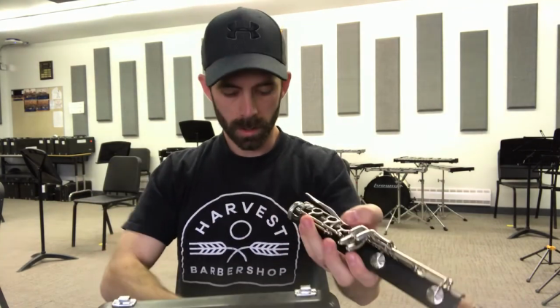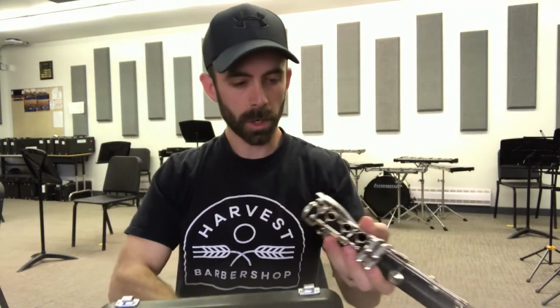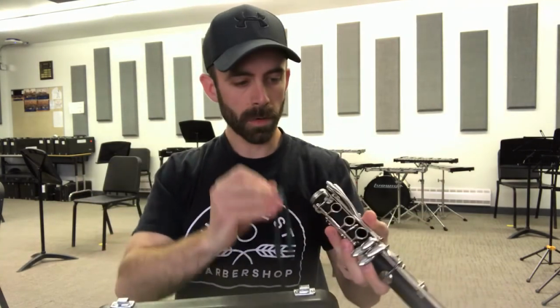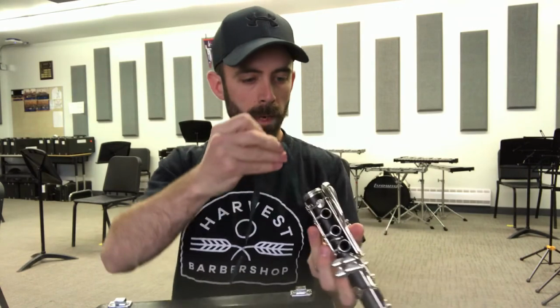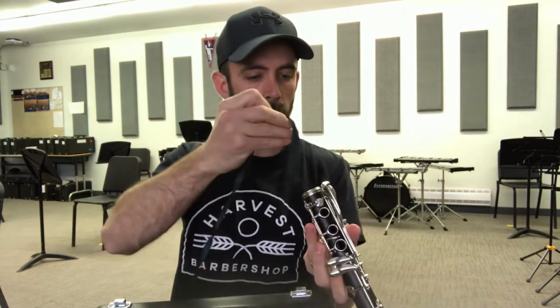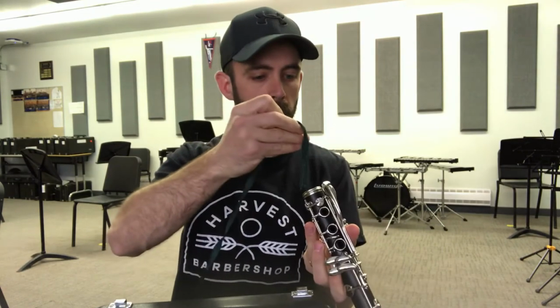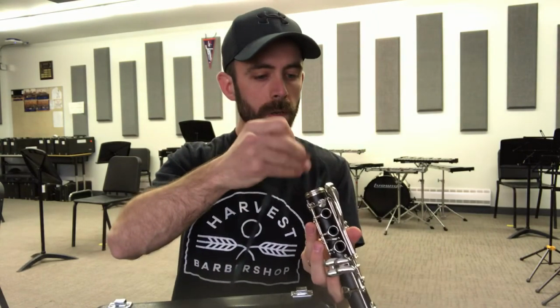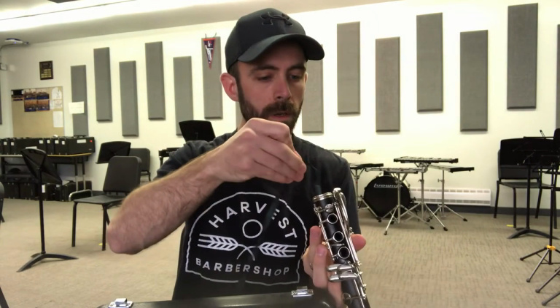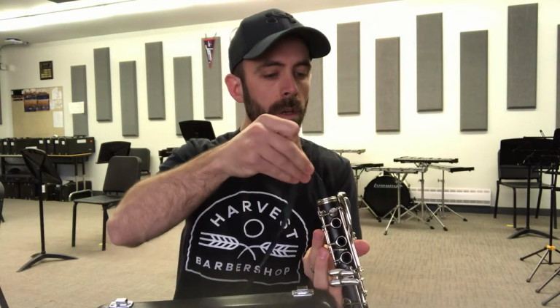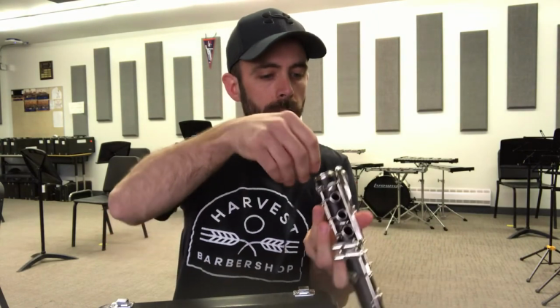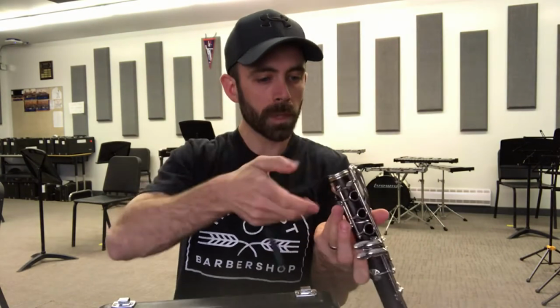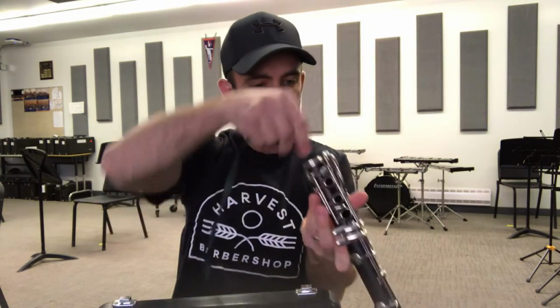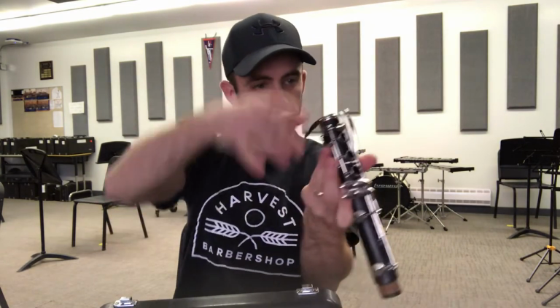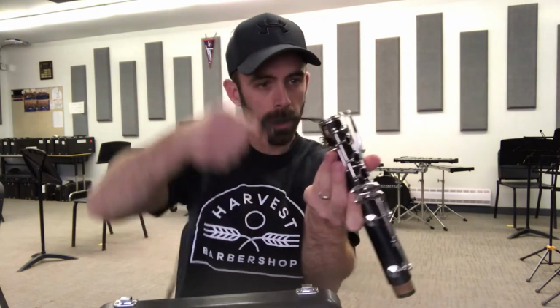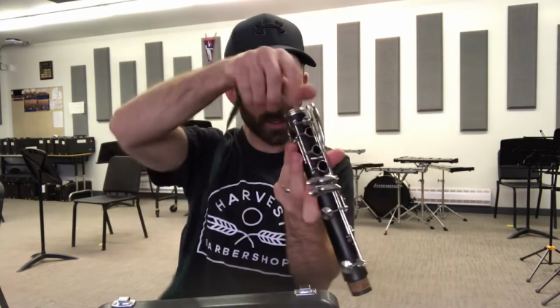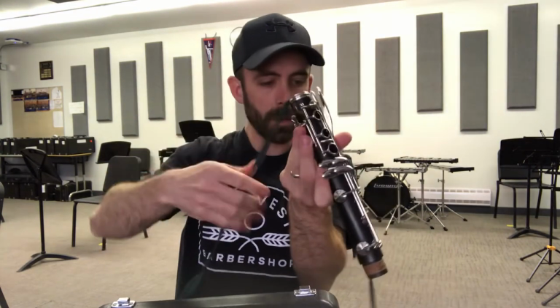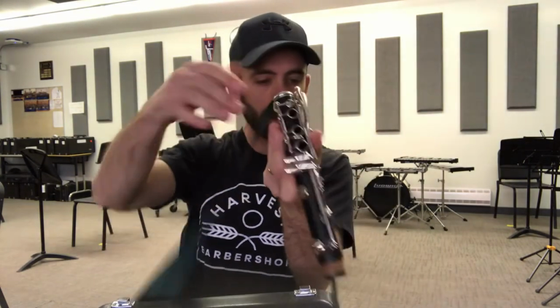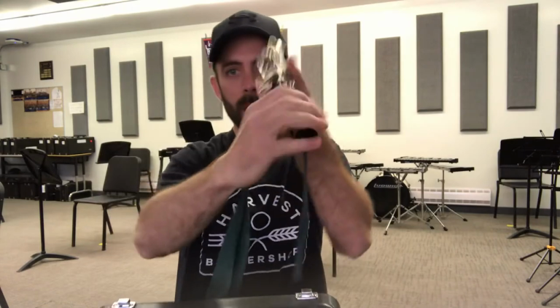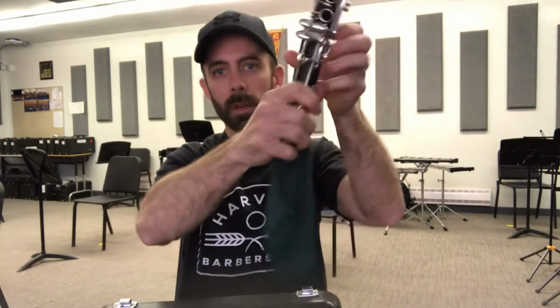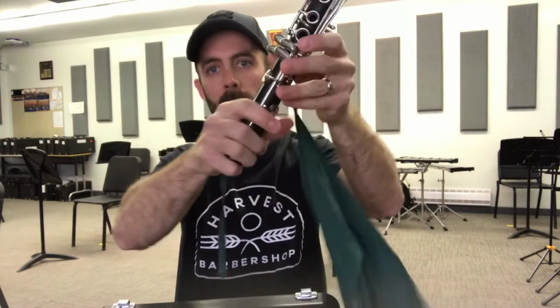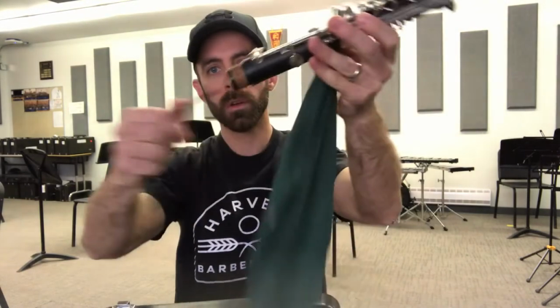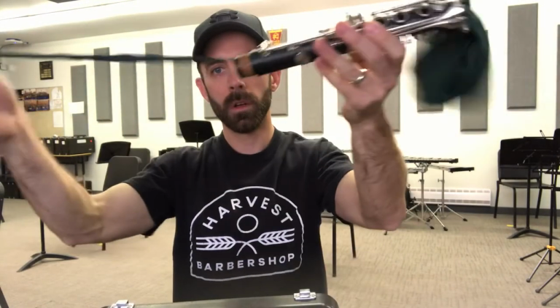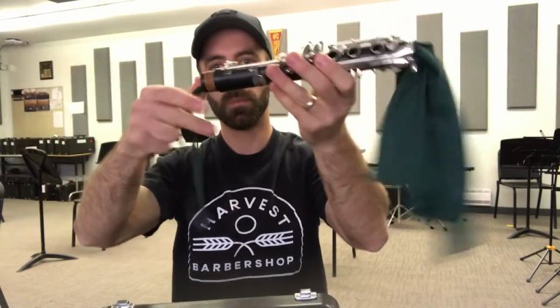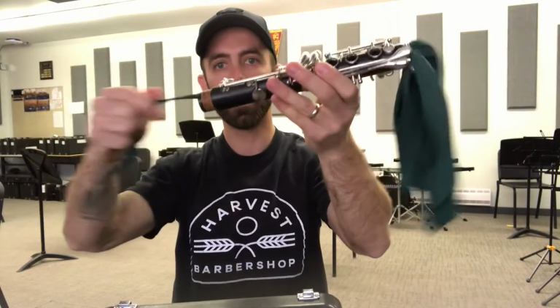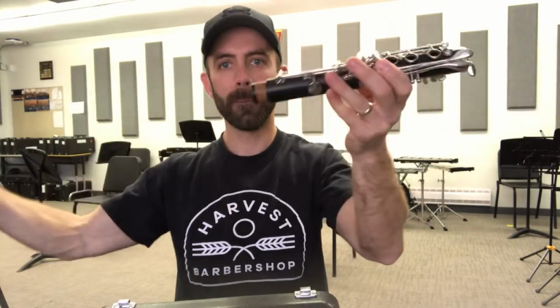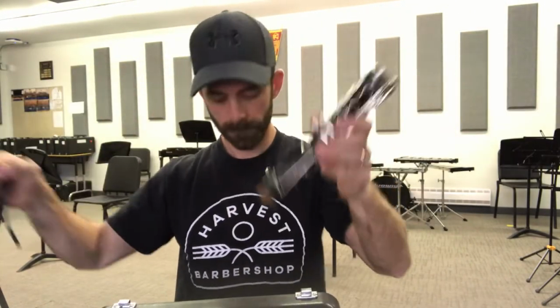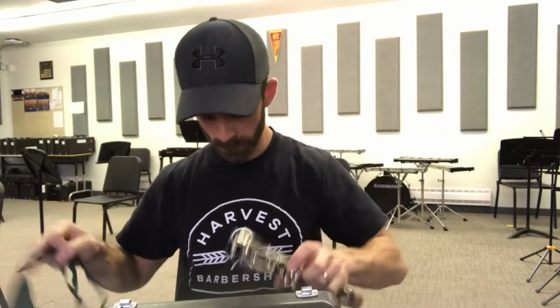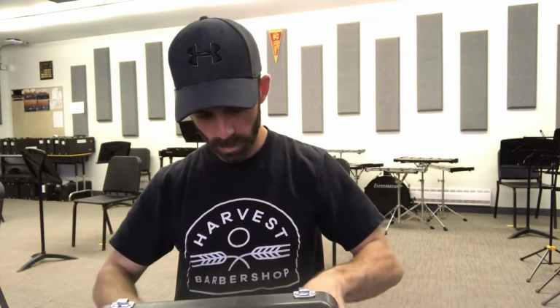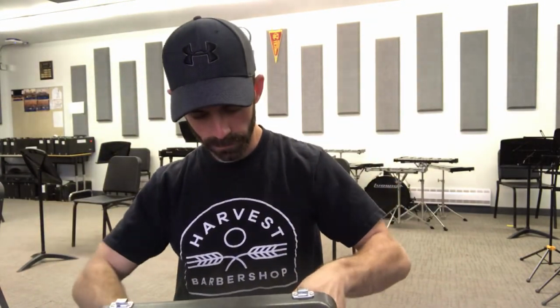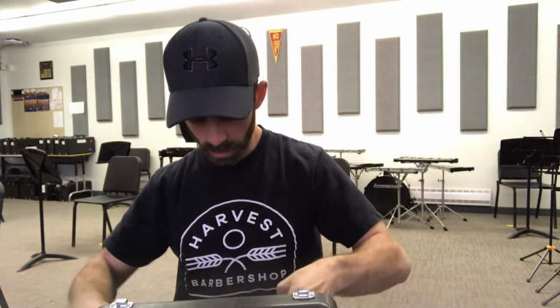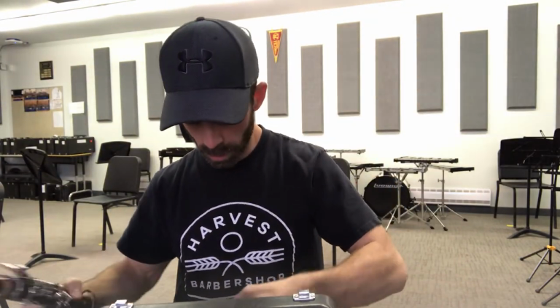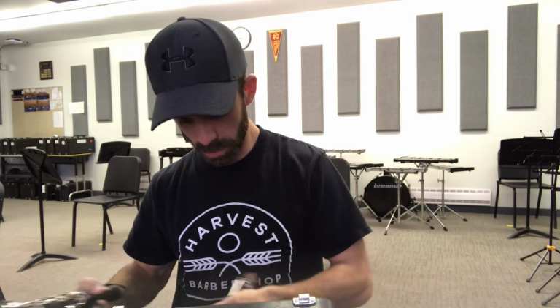I'll start by swabbing my lower joint. You have to be a little more careful with that — get the weight all the way down, then pull it through. And finally the upper joint.